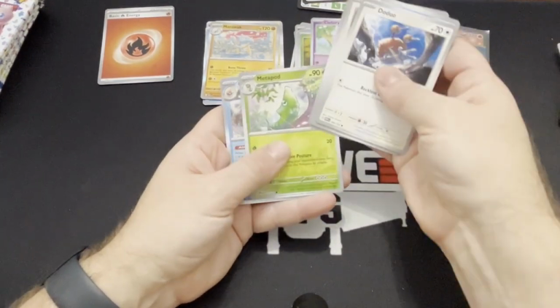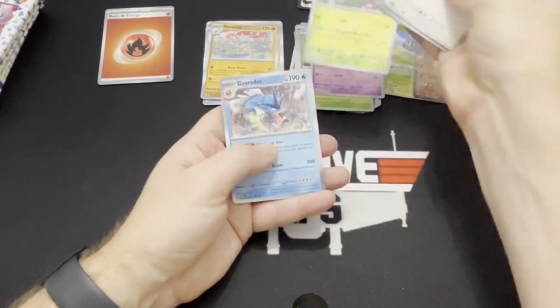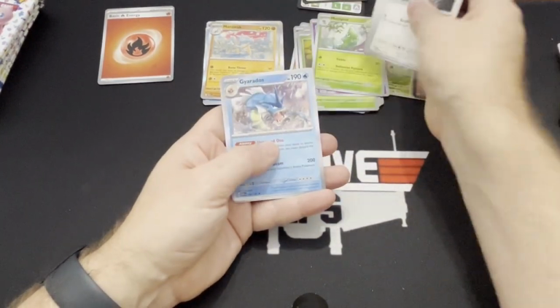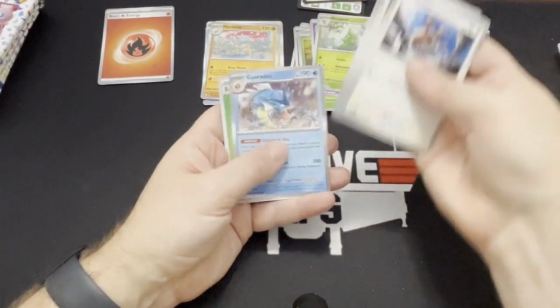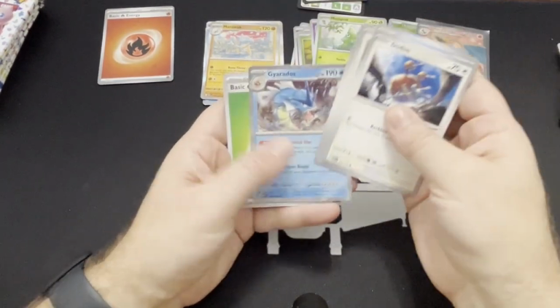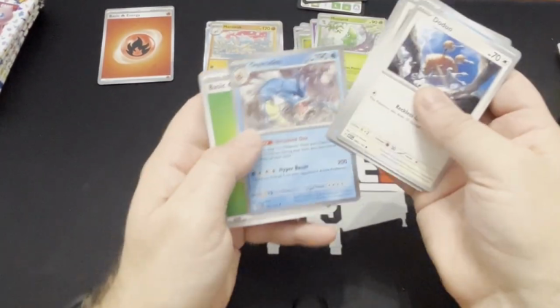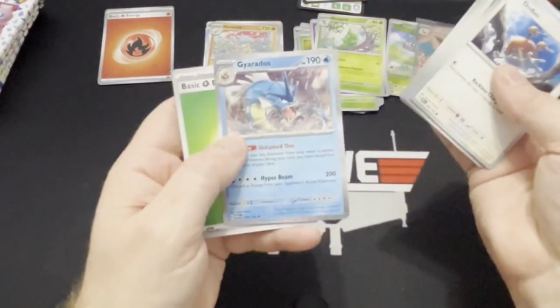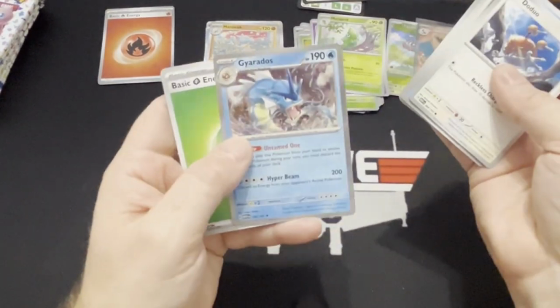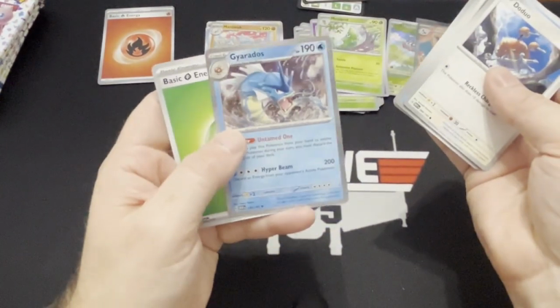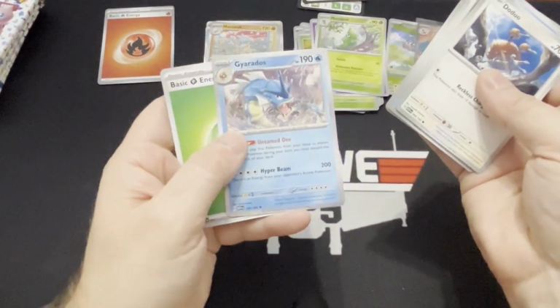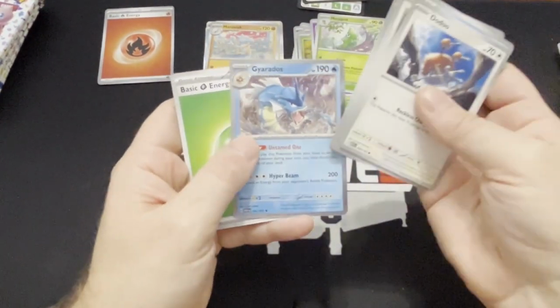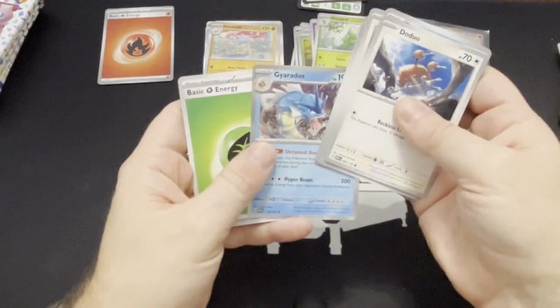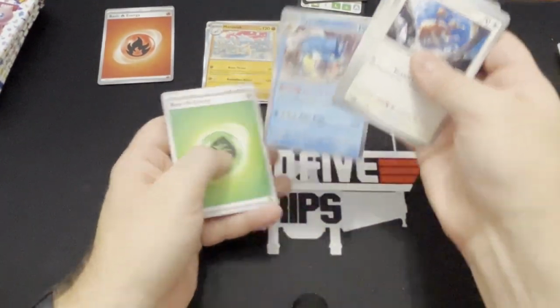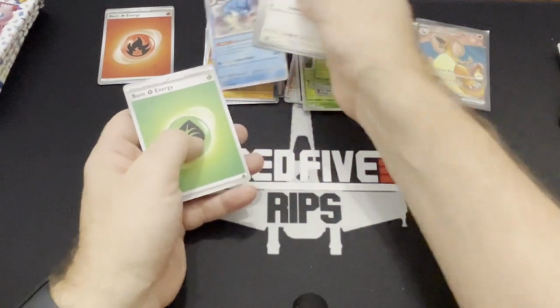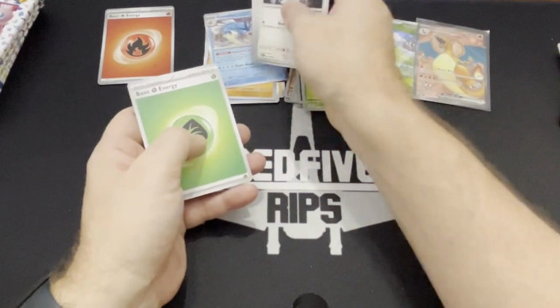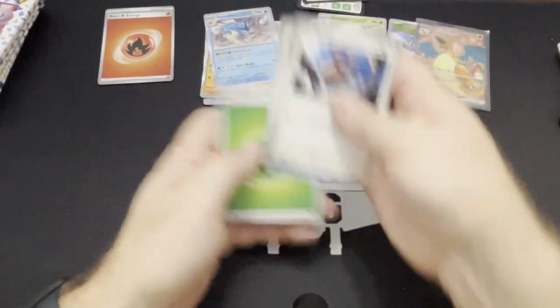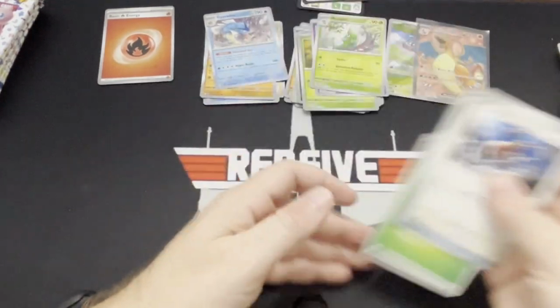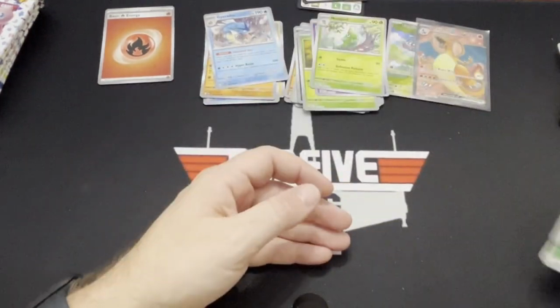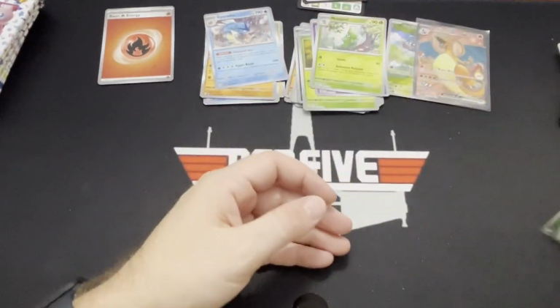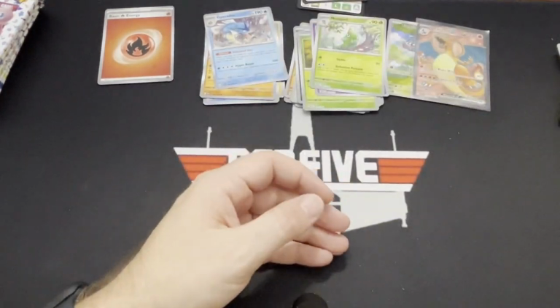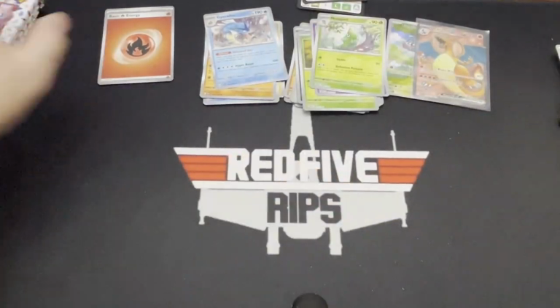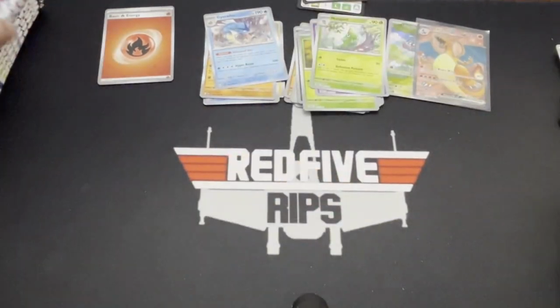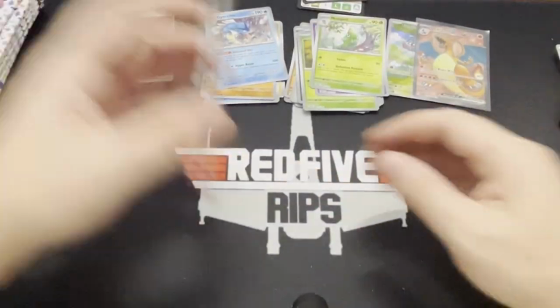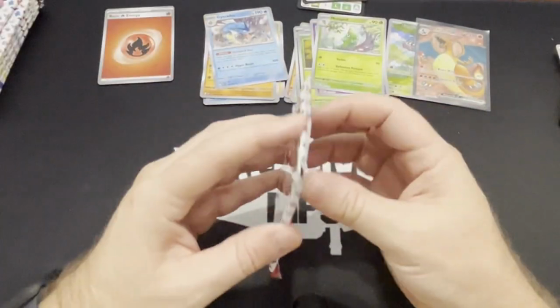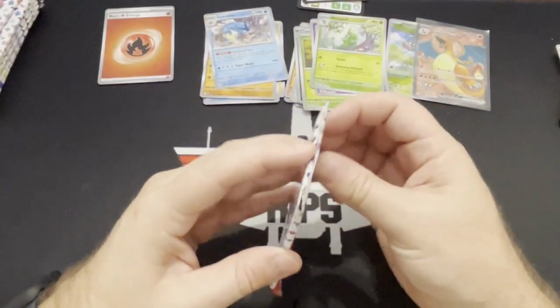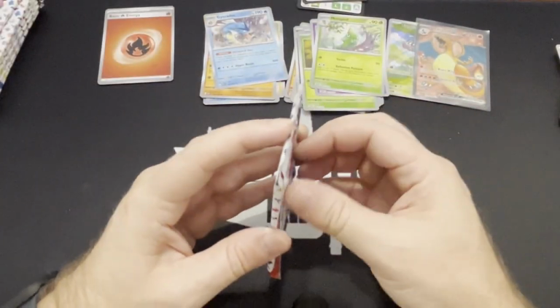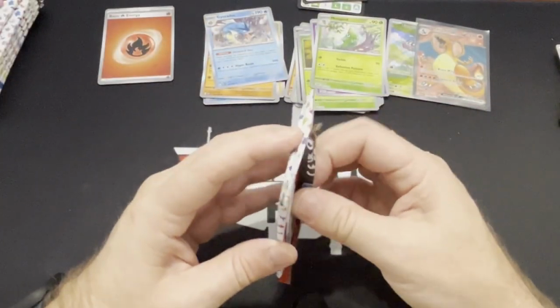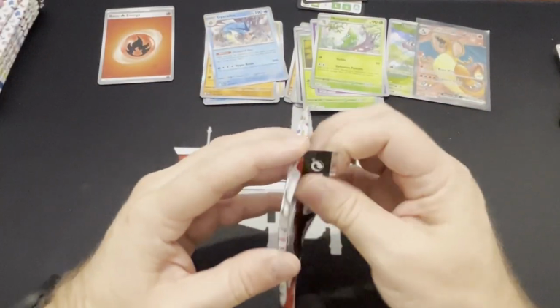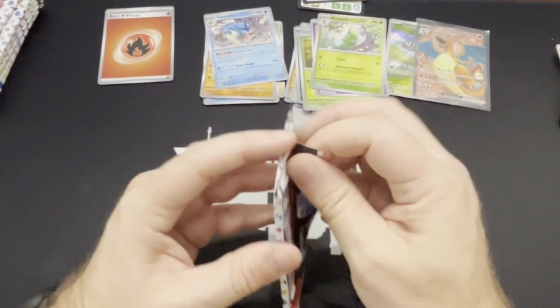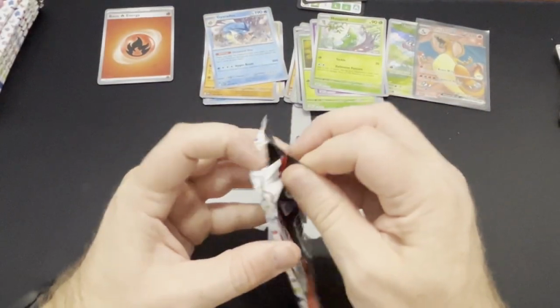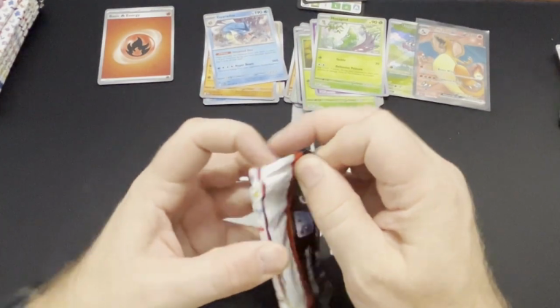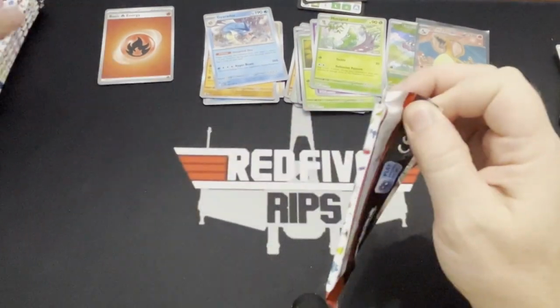Clefairy, Metapod, and the Gyarados — it's a really nice looking artwork. Love it. All right, so two hits so far.